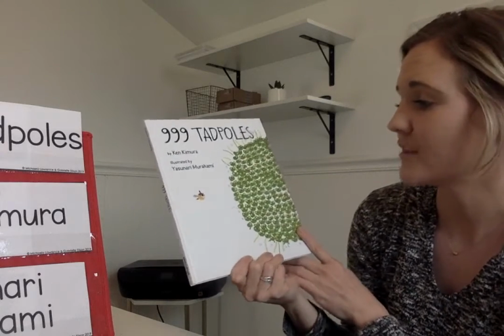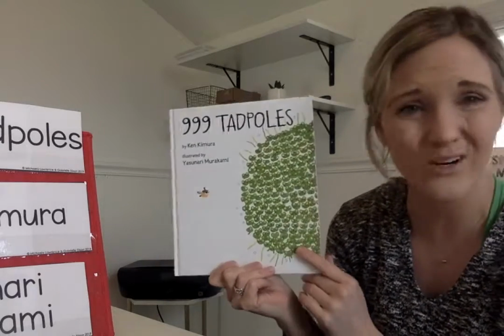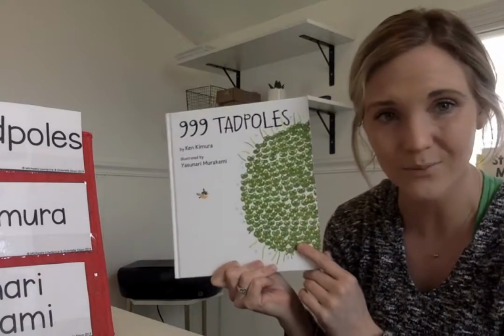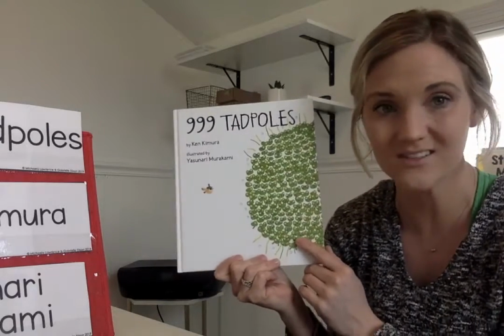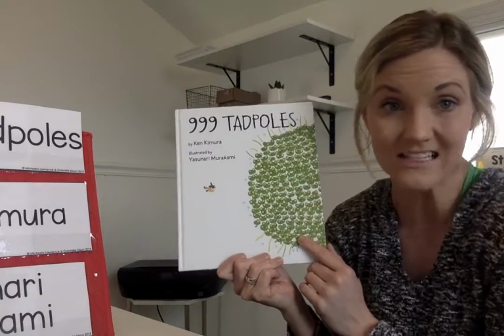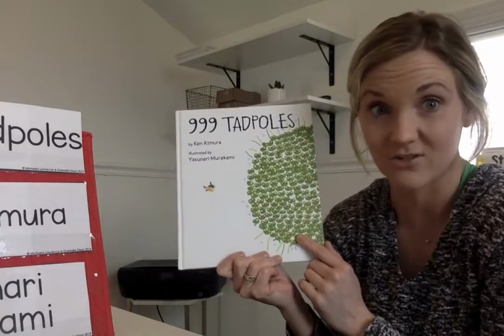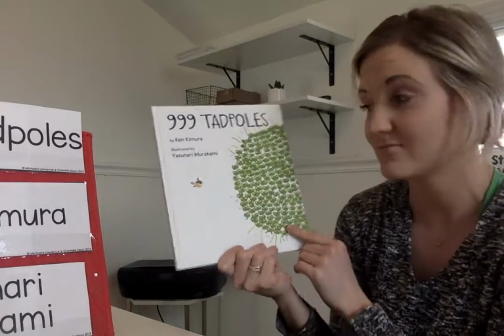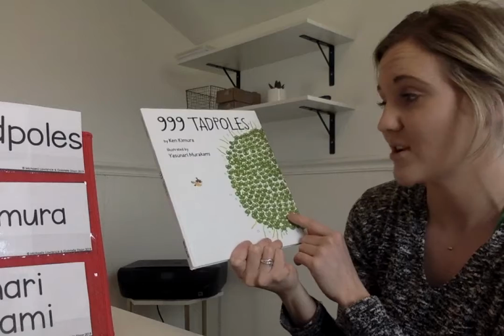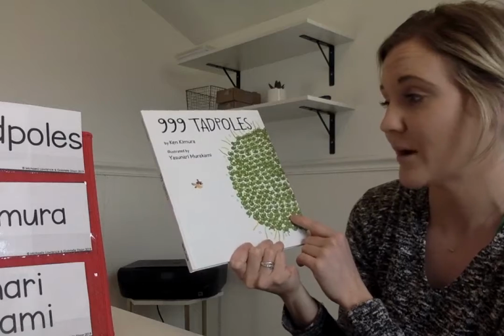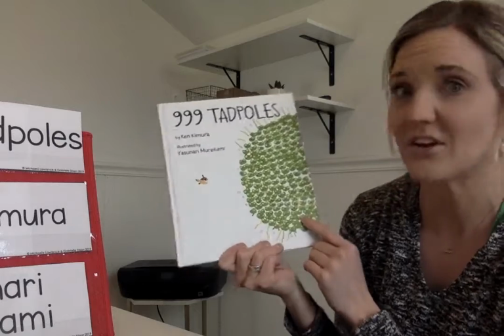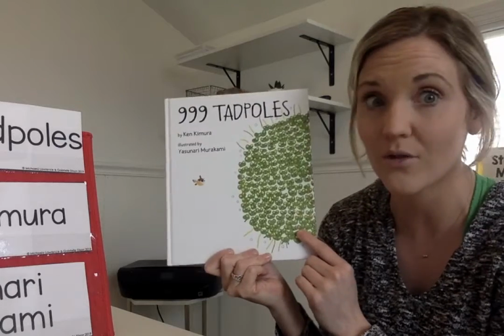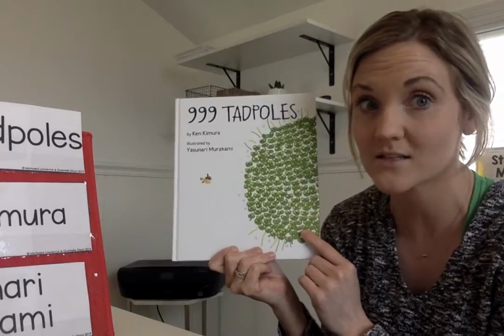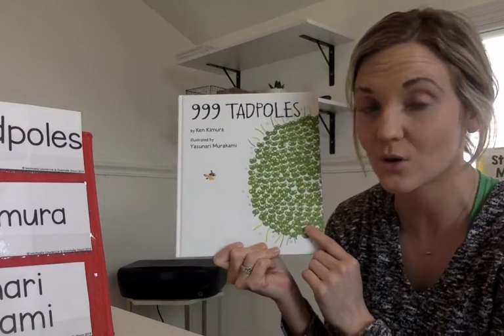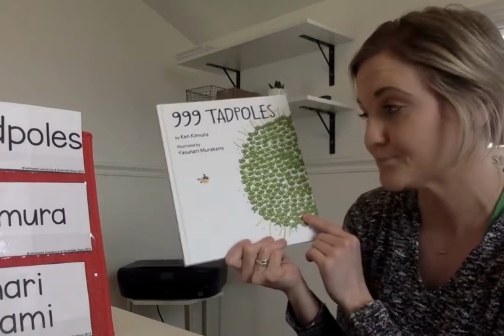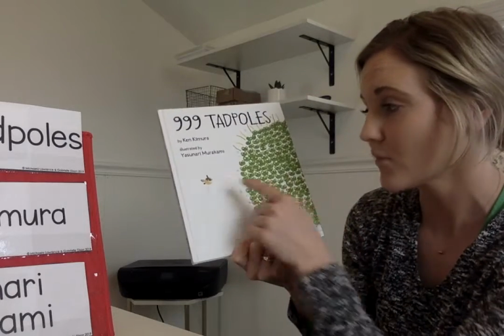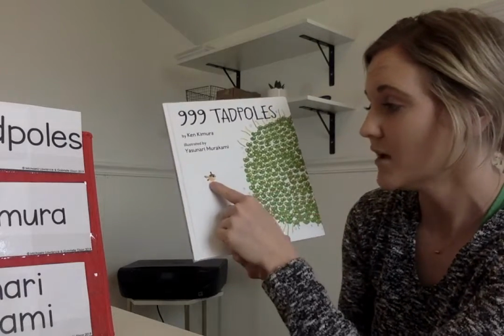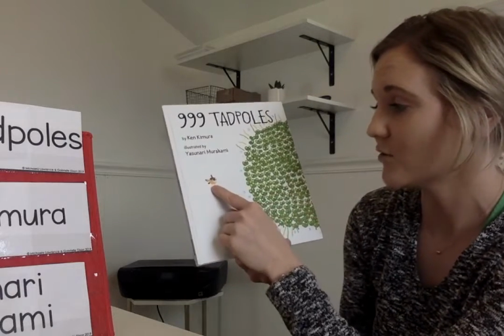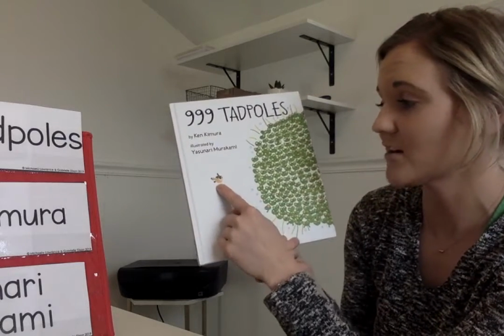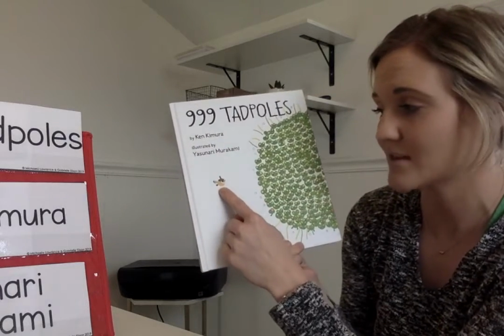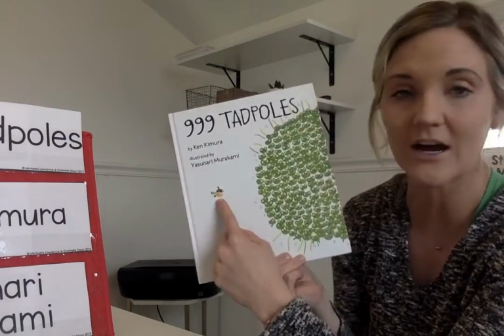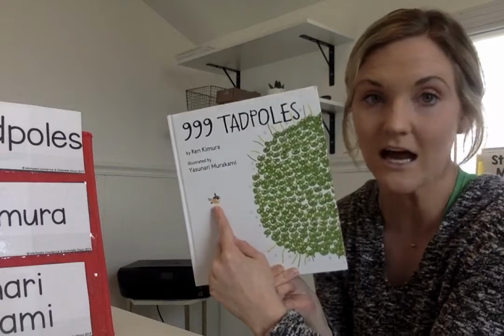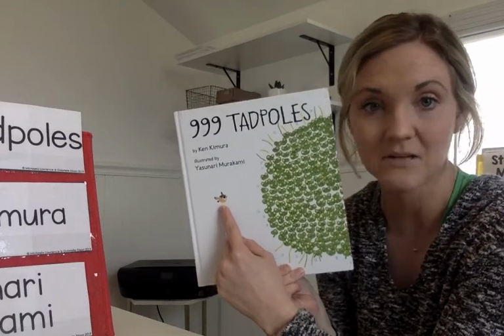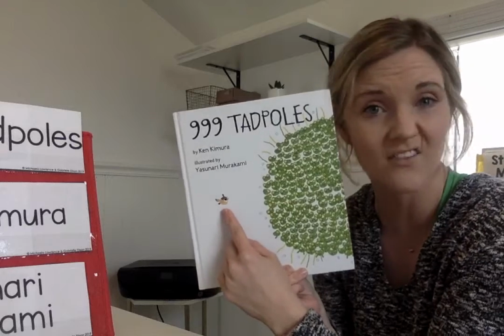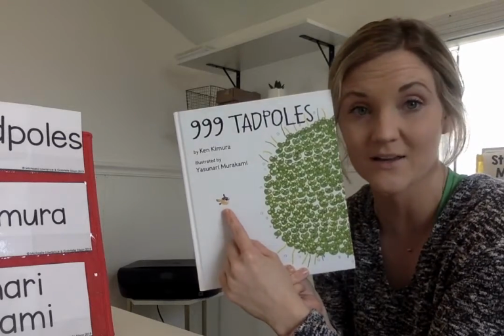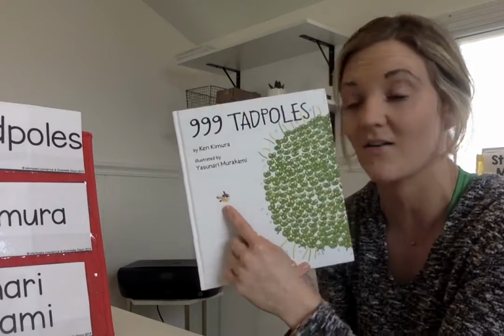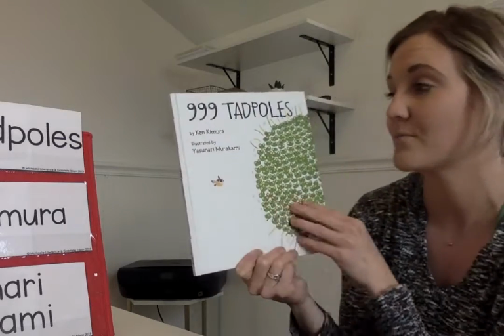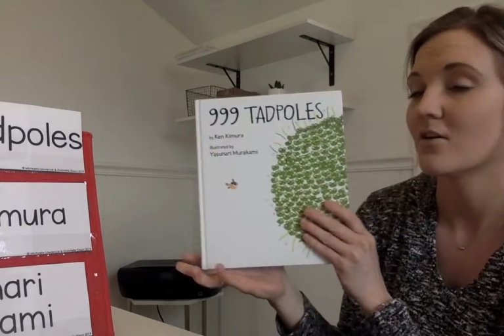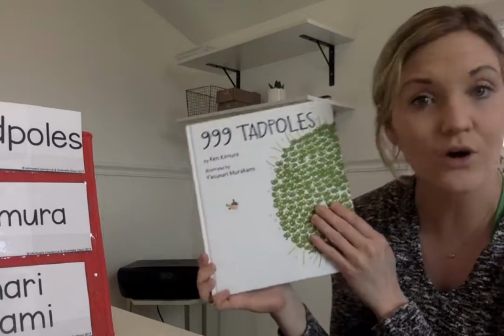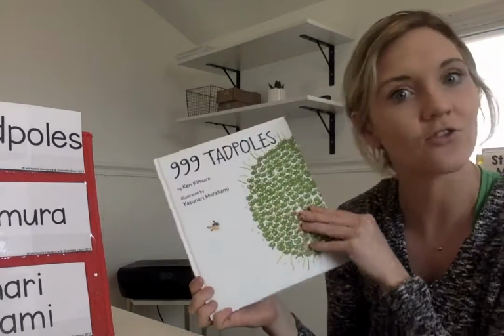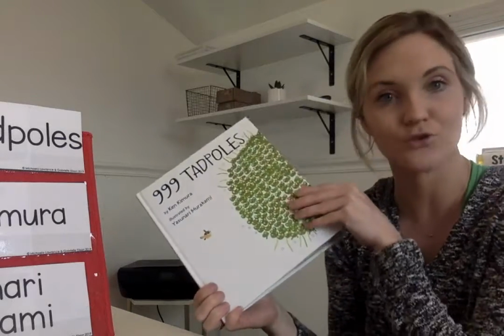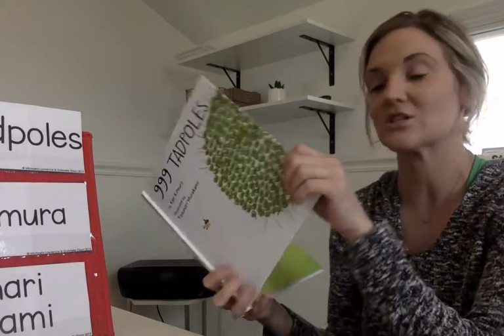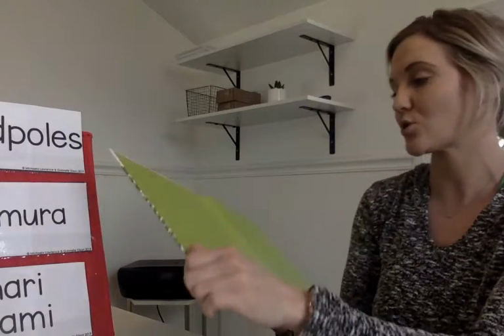Do you know what a tadpole is? We'll probably figure out what that is in our story. And over here there's some other kind of character, and he's kind of all by himself. Let's go ahead and look at the pictures in the story.